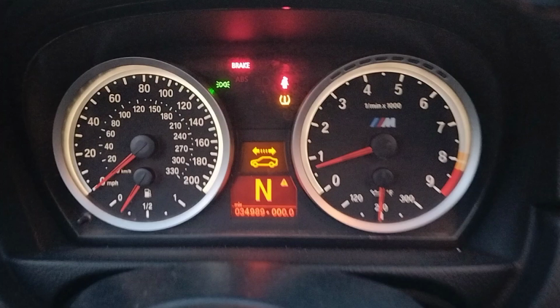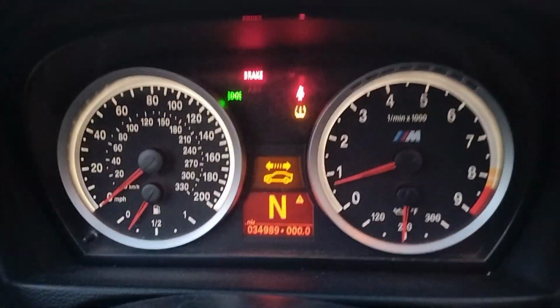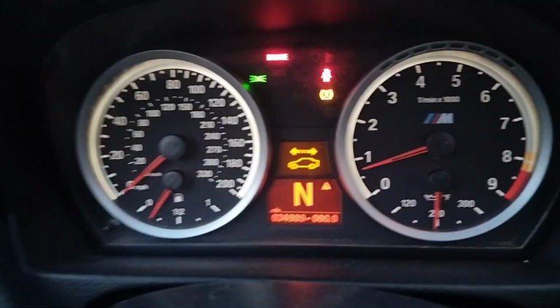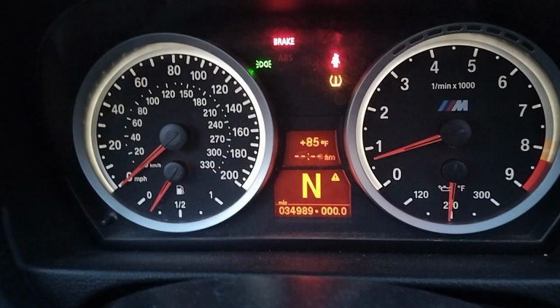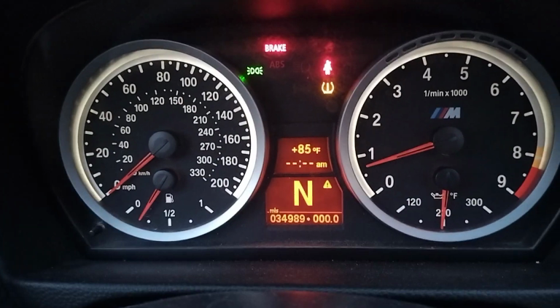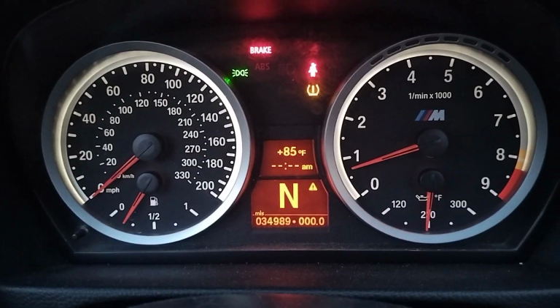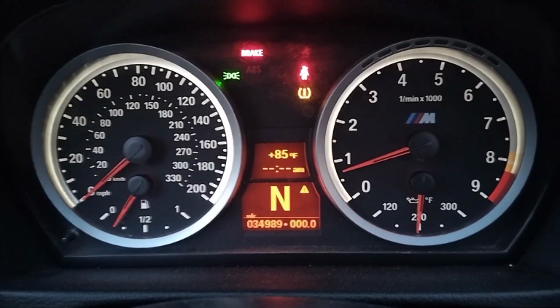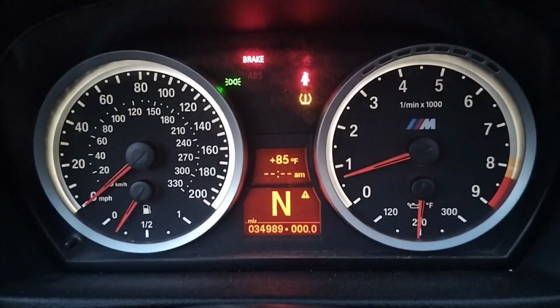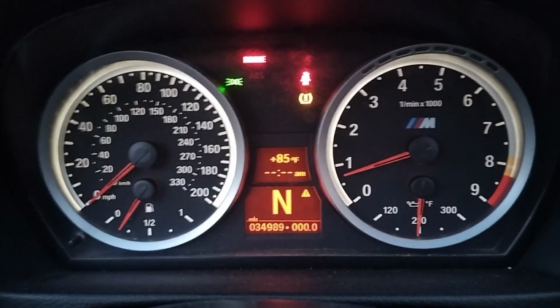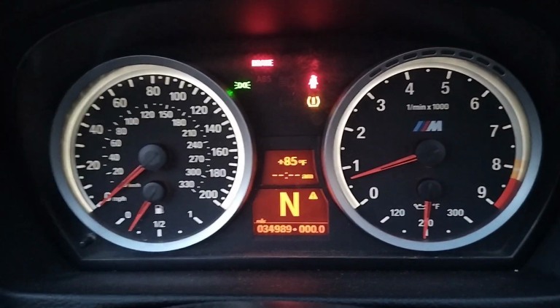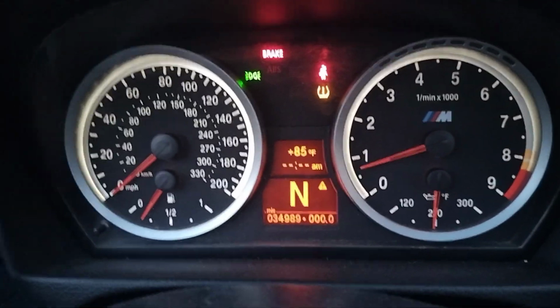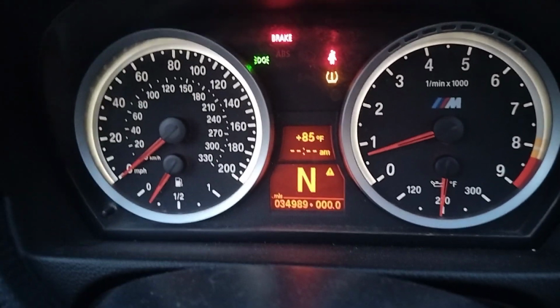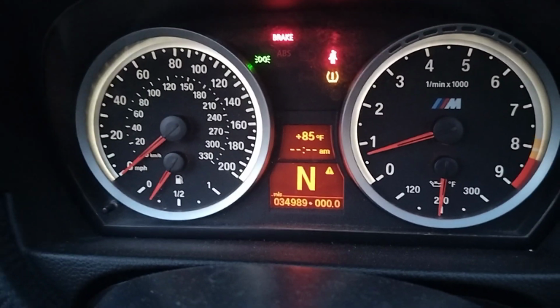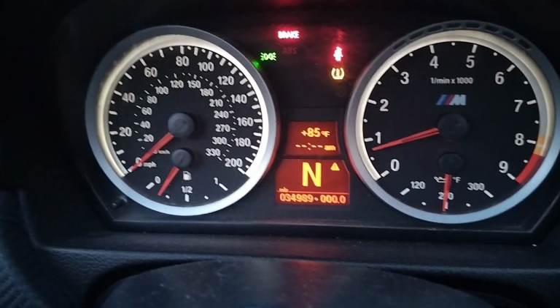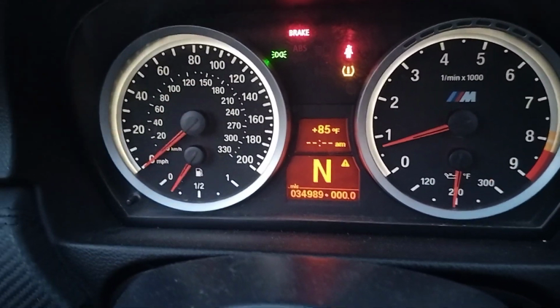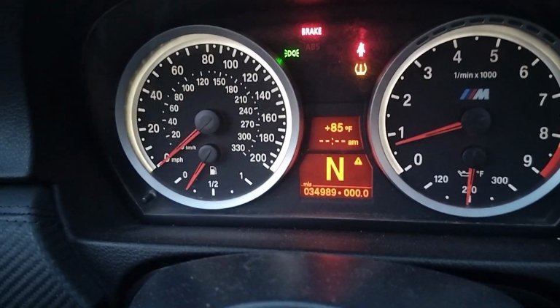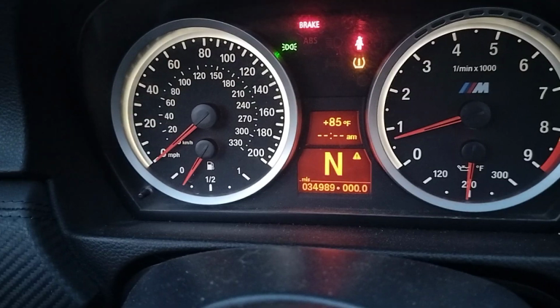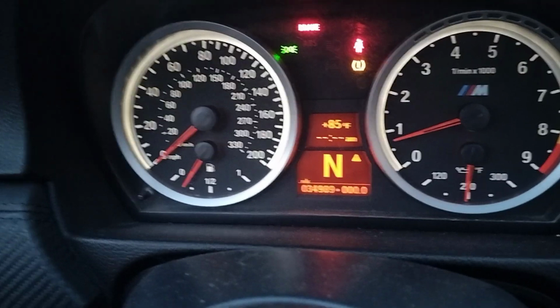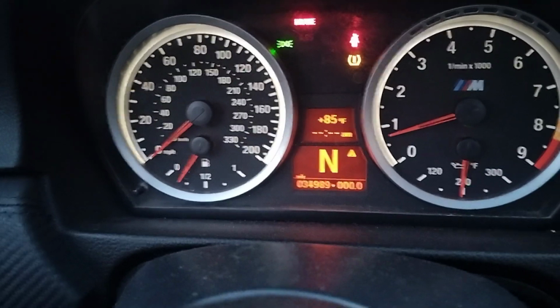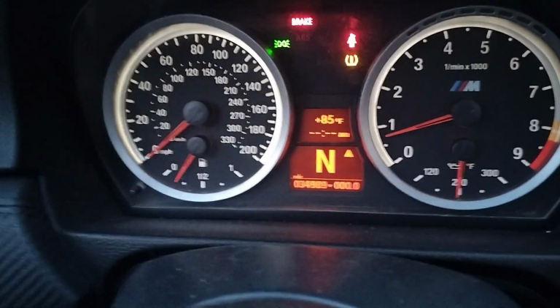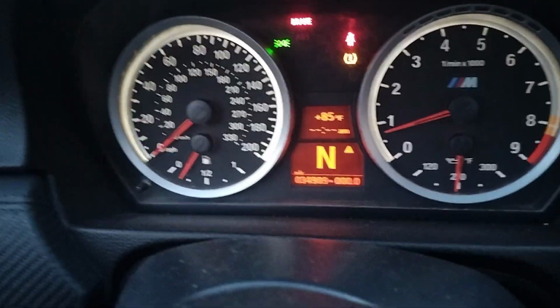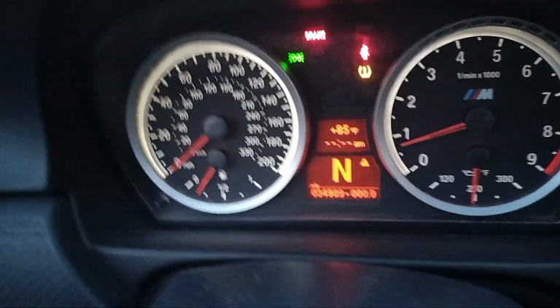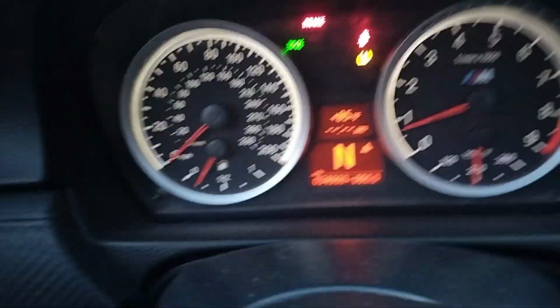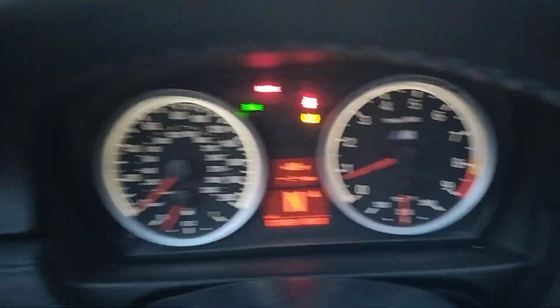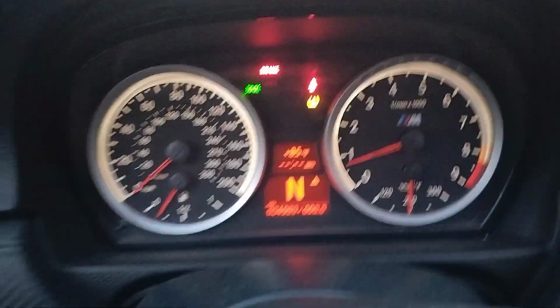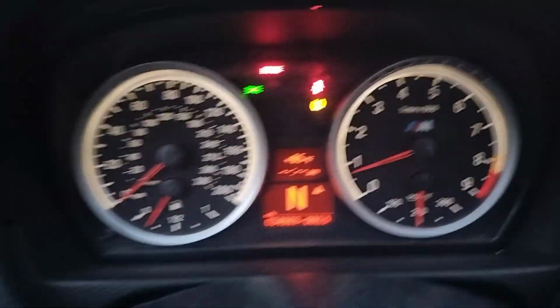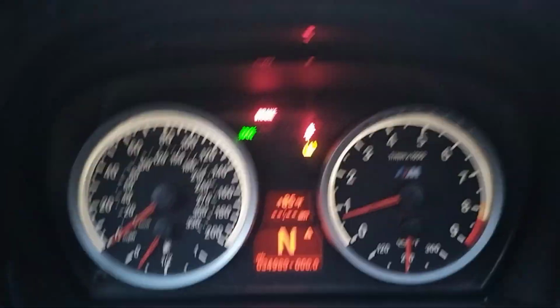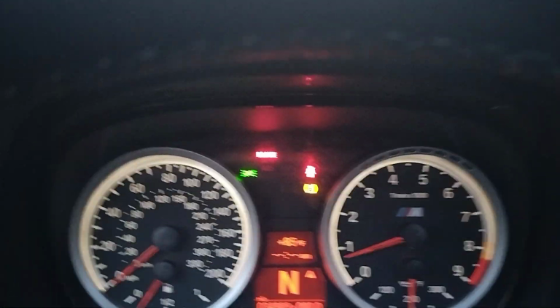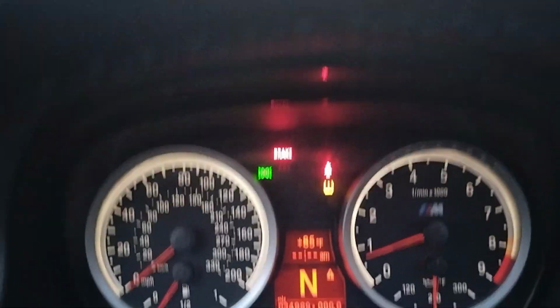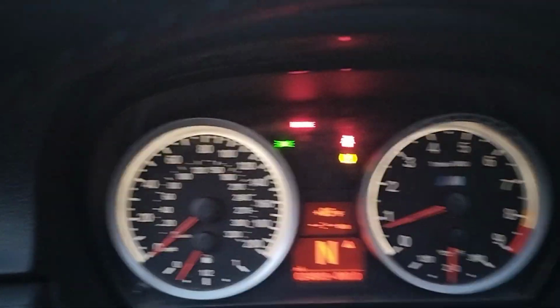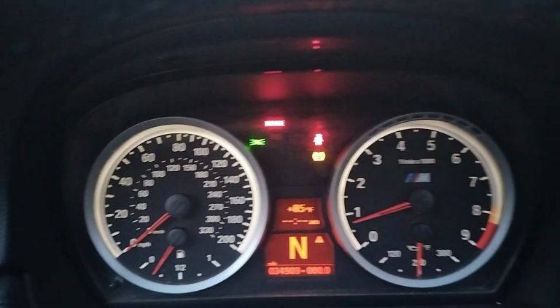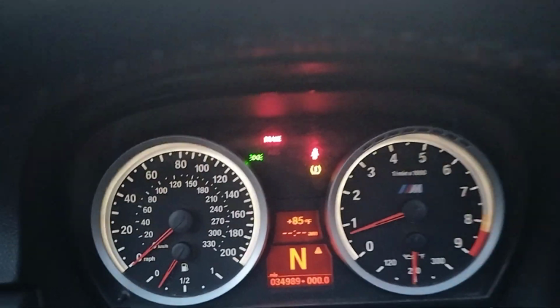Odometer reads 34,989 miles. It always resets — I'm not really sure what's up with that.